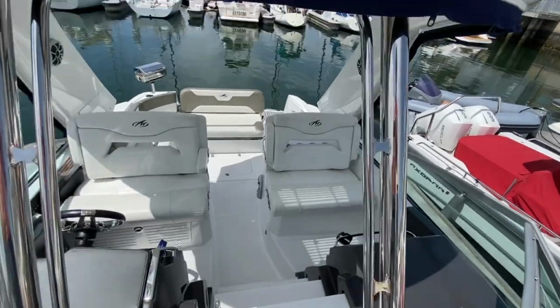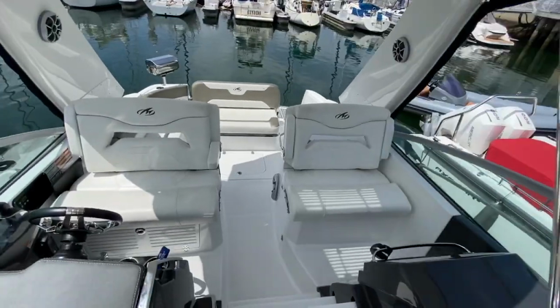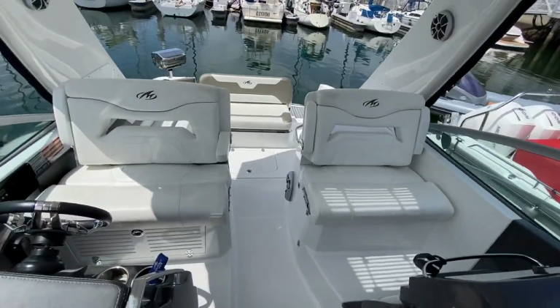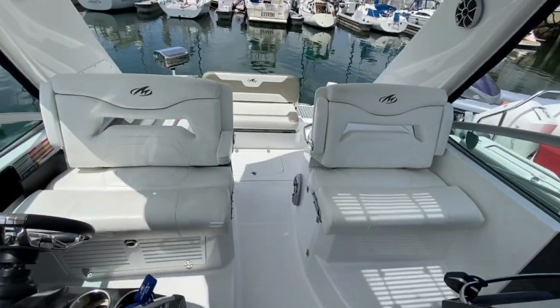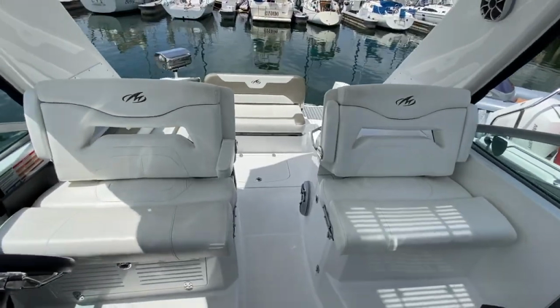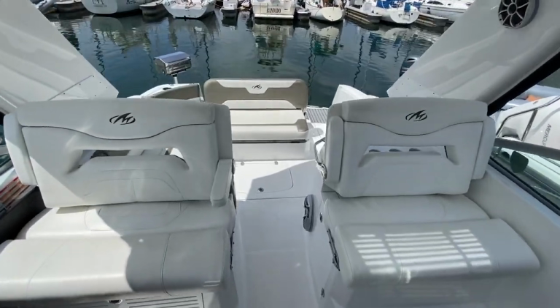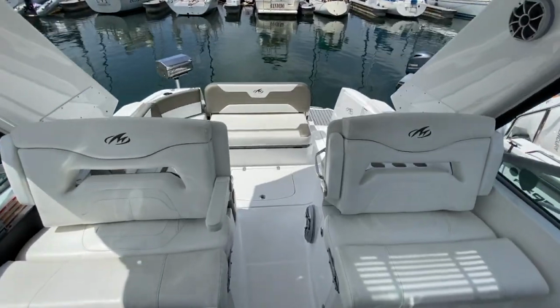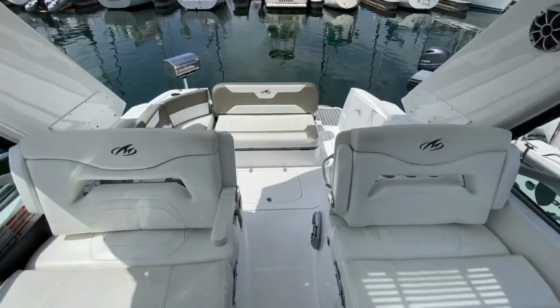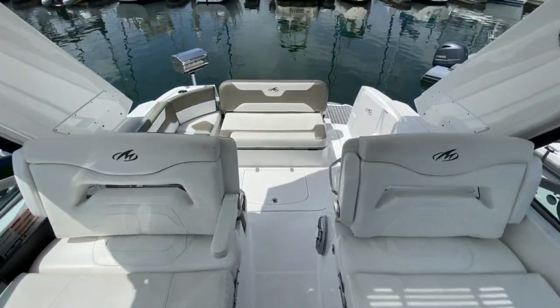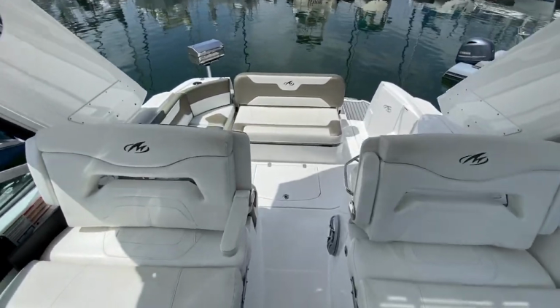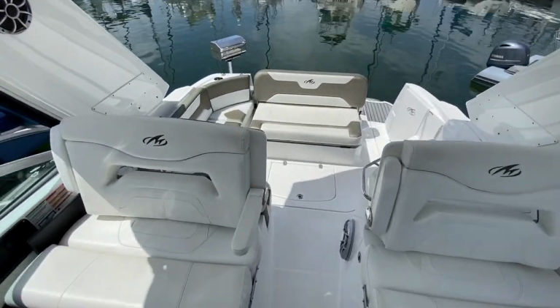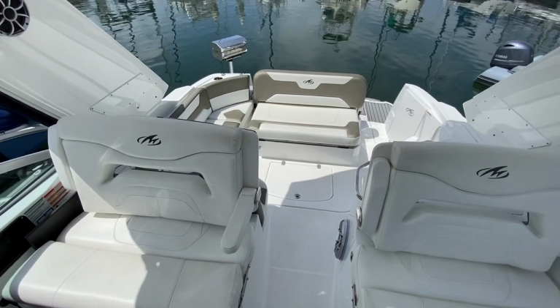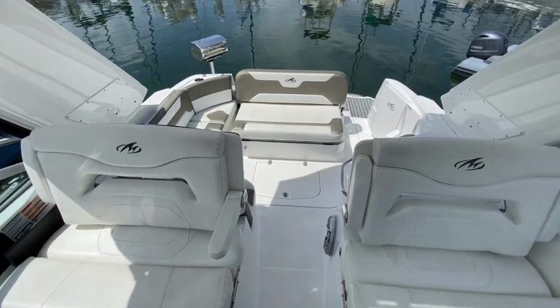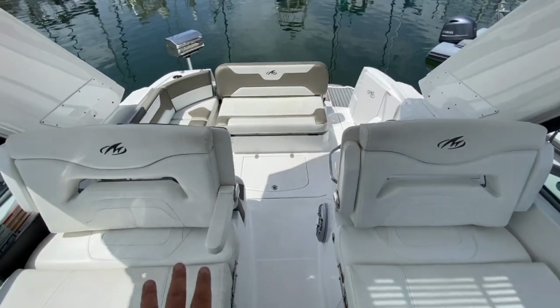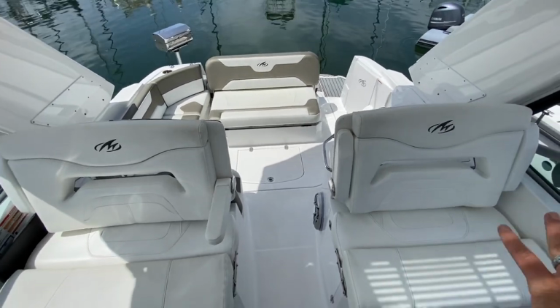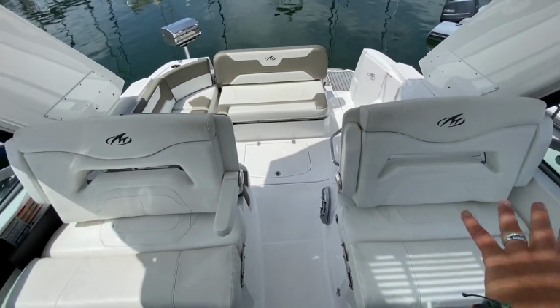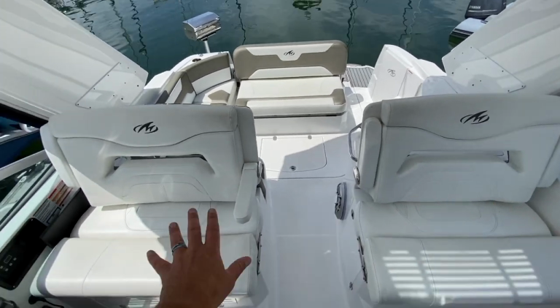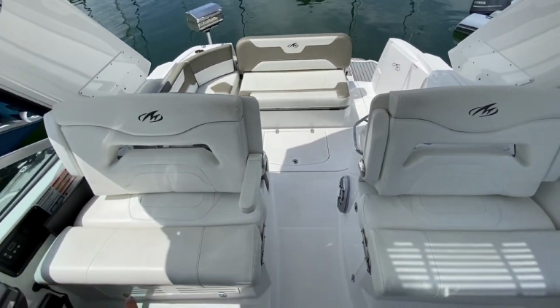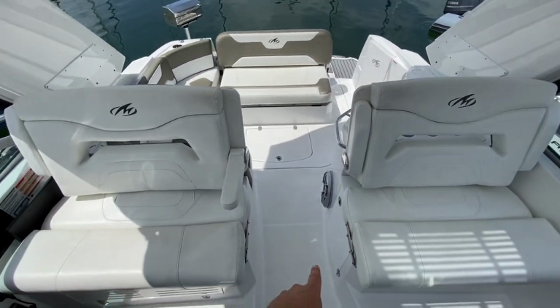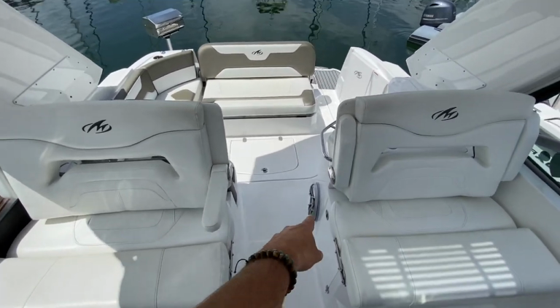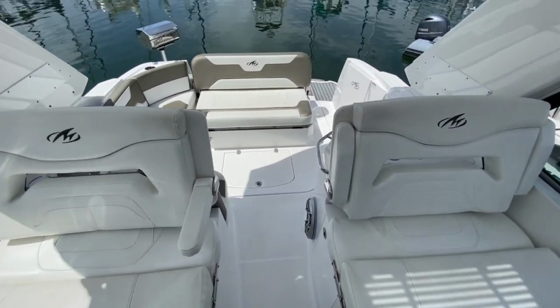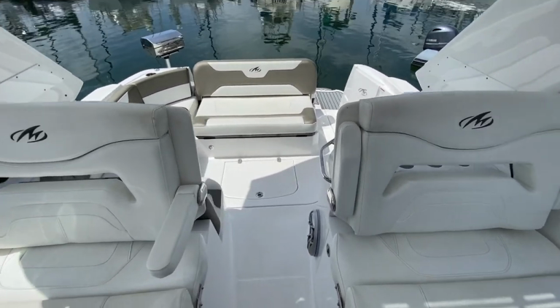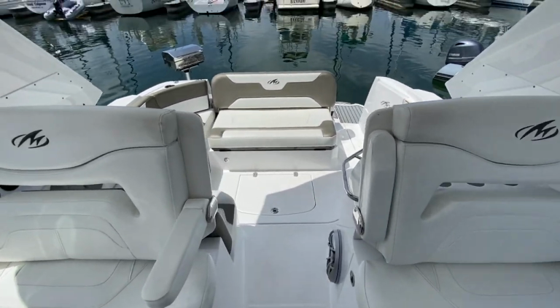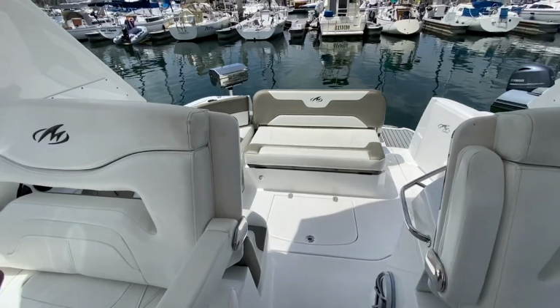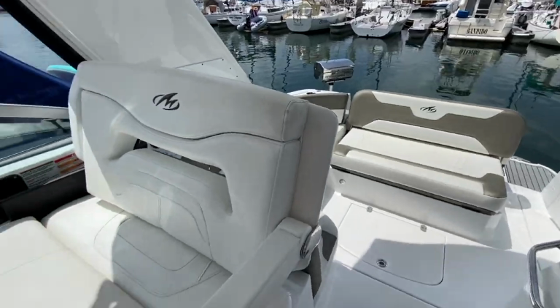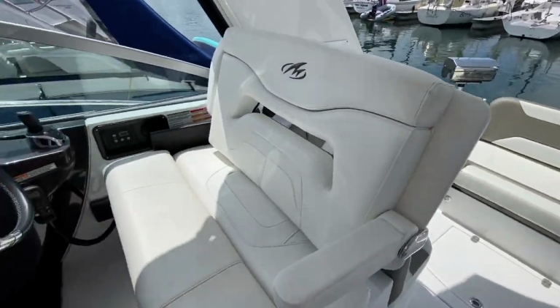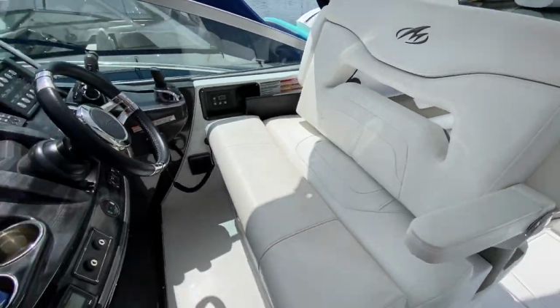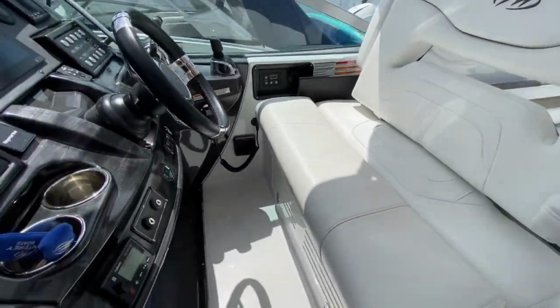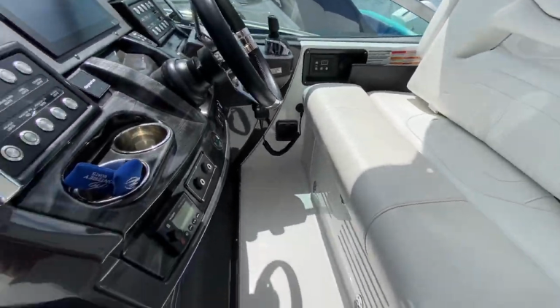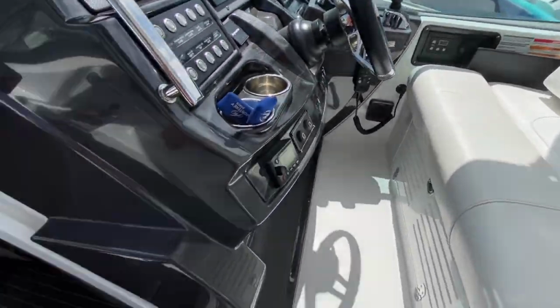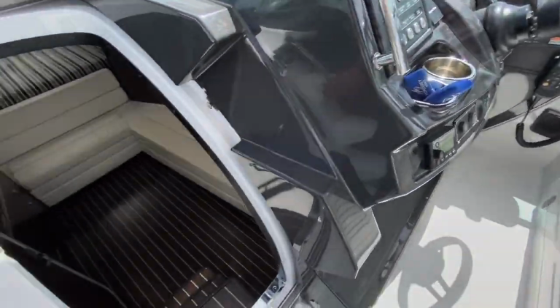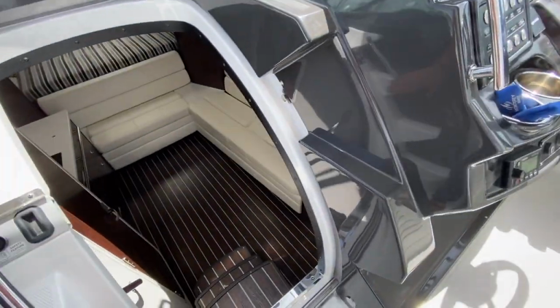Coming back down, this gives you a nice perspective of the cockpit and just how large it truly is — with all of the seating, a built-in subwoofer, speakers overhead, and again just a great use of space.